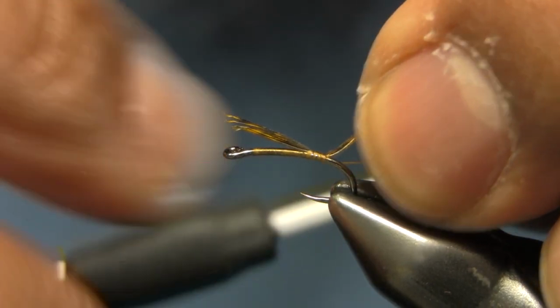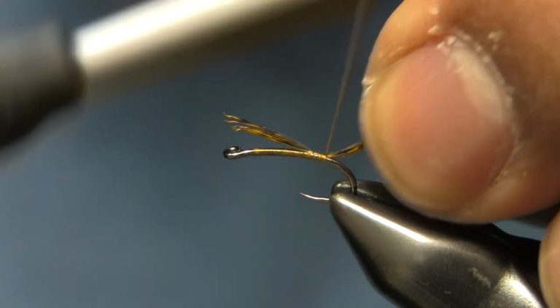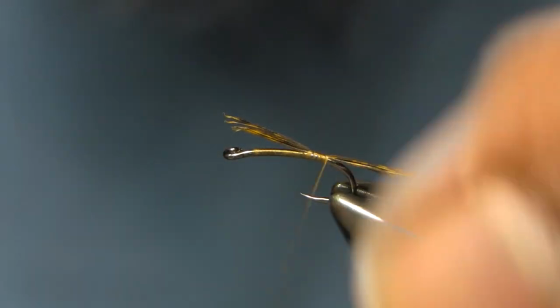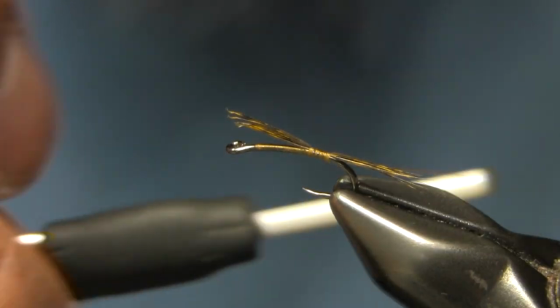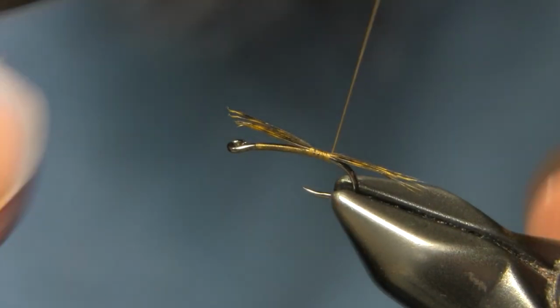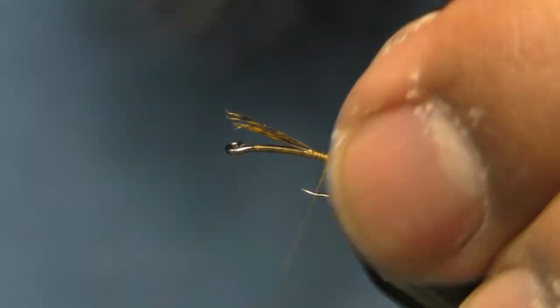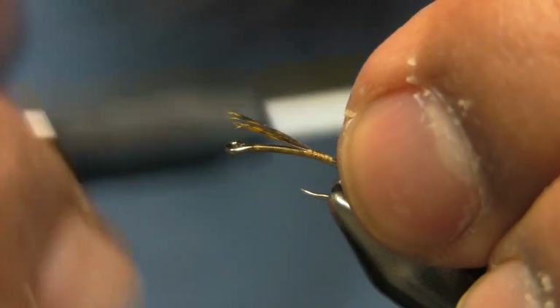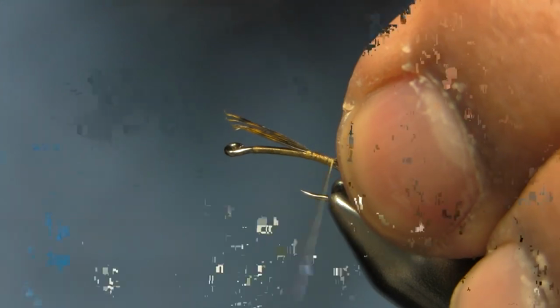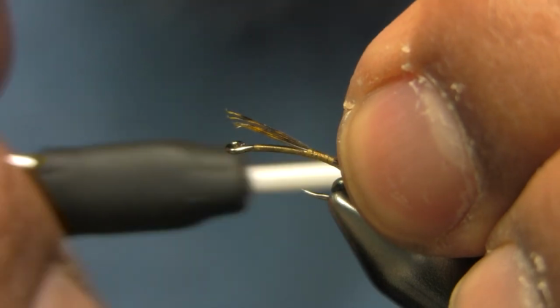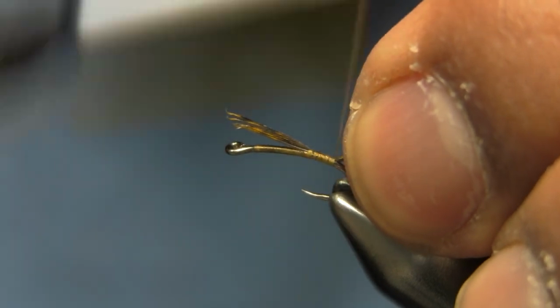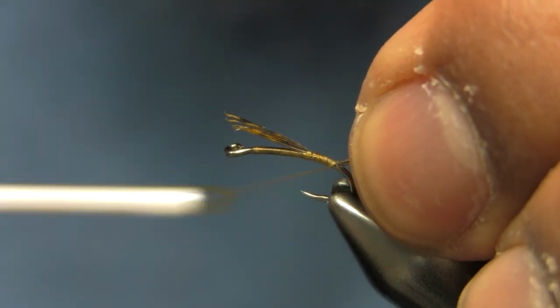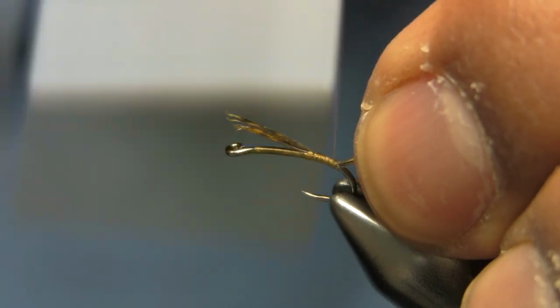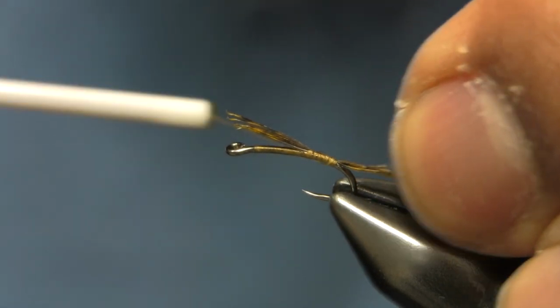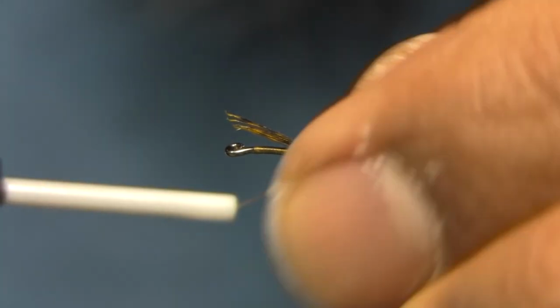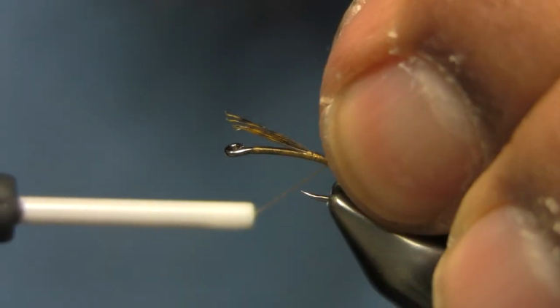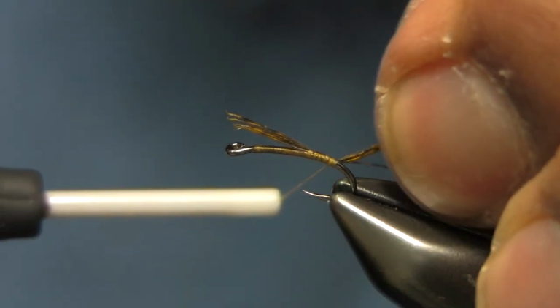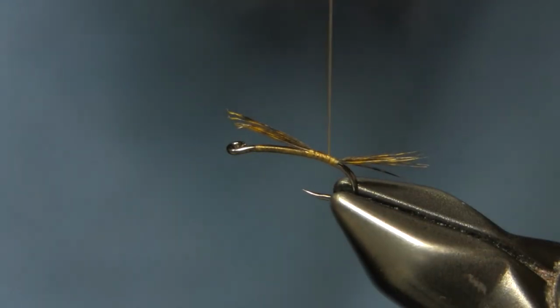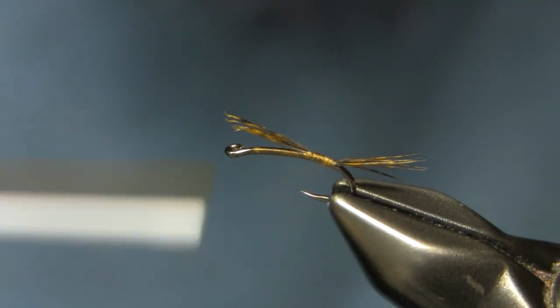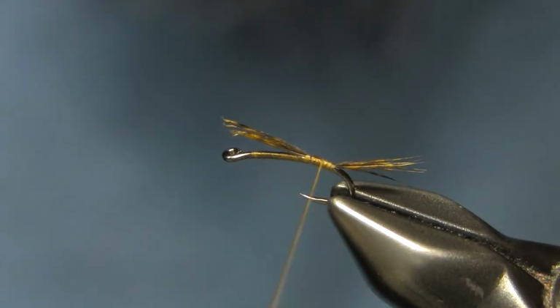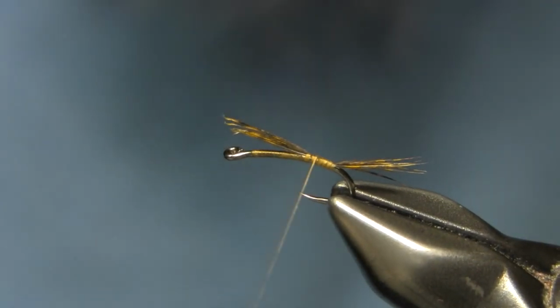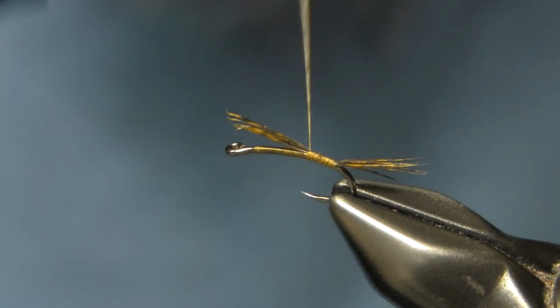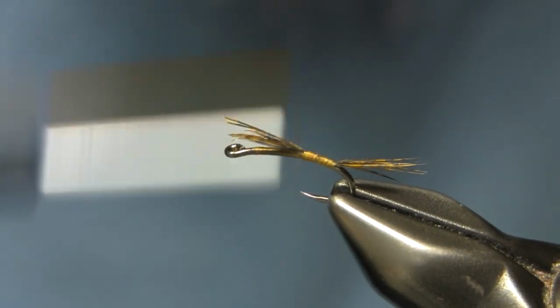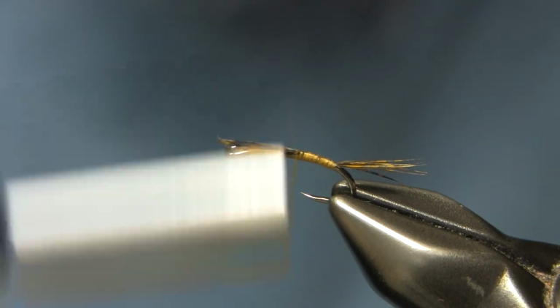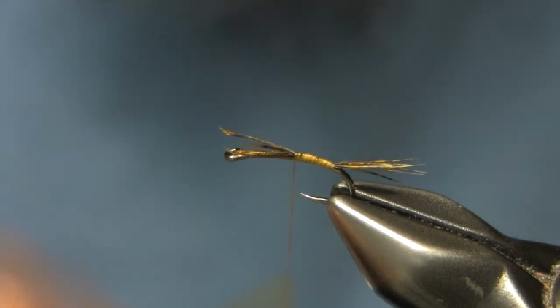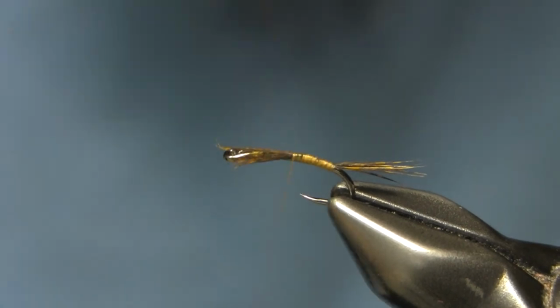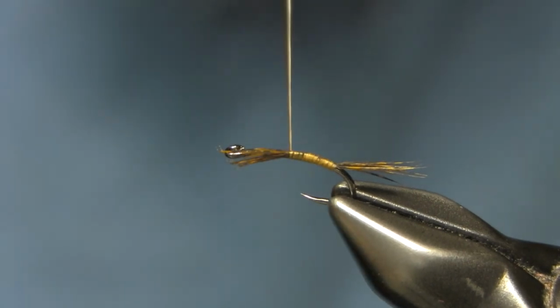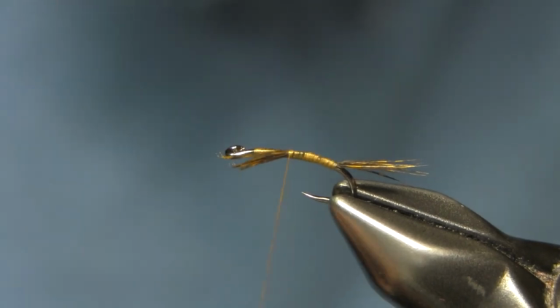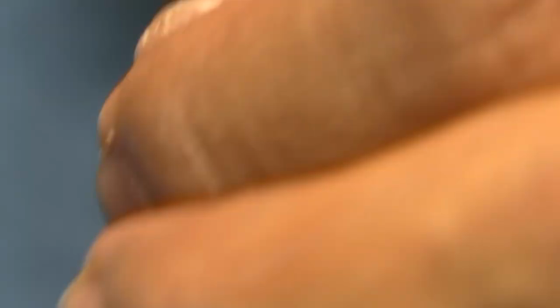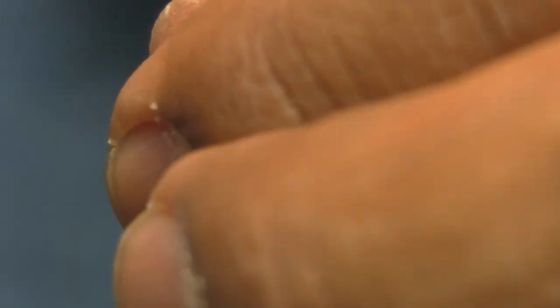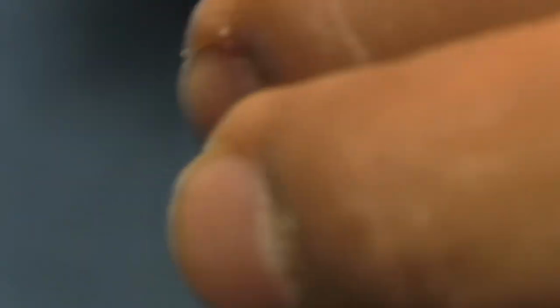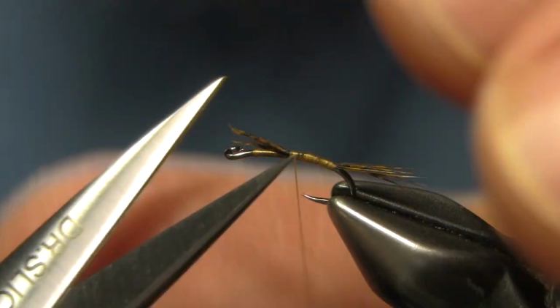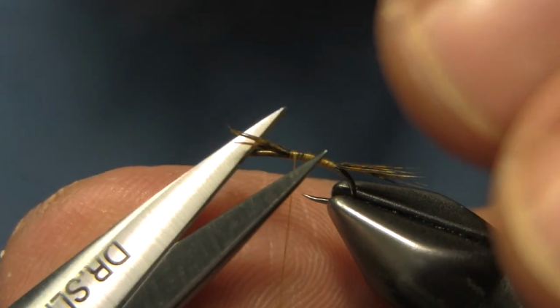You can use whatever you want for tailing. I don't really use the split tails on this version — I go with something a little softer for the emerger version. So I'm just going to tie those tails in and then form the body.